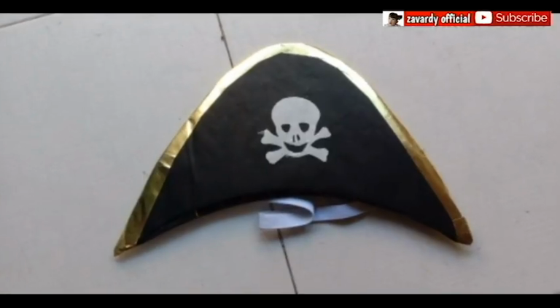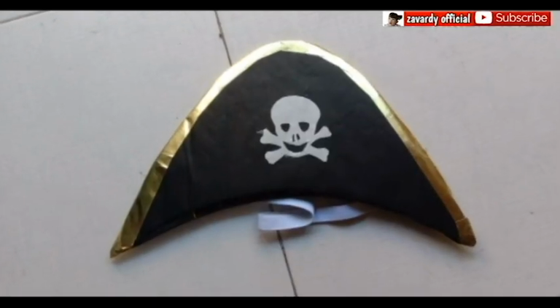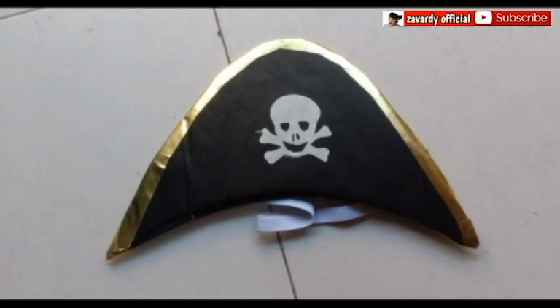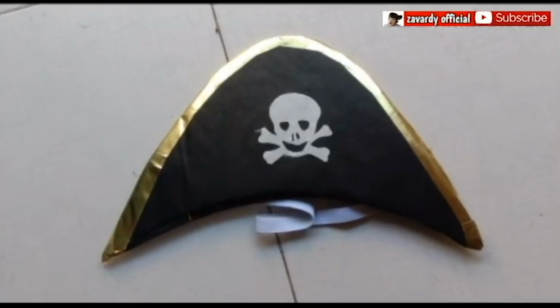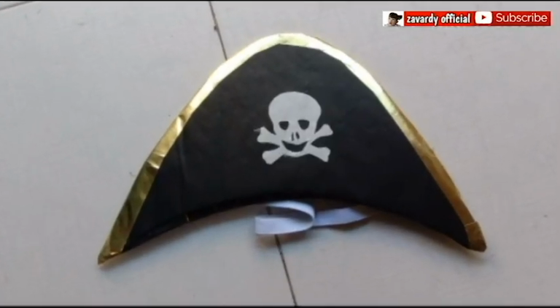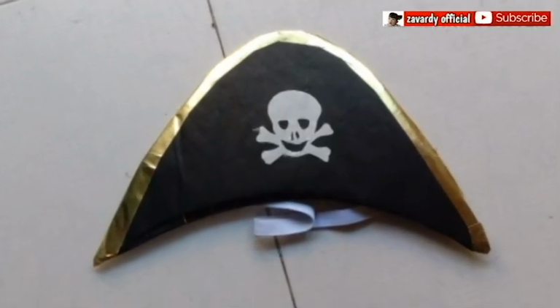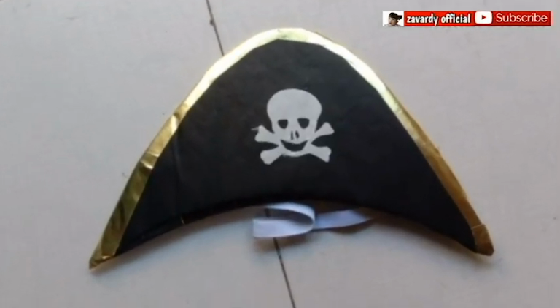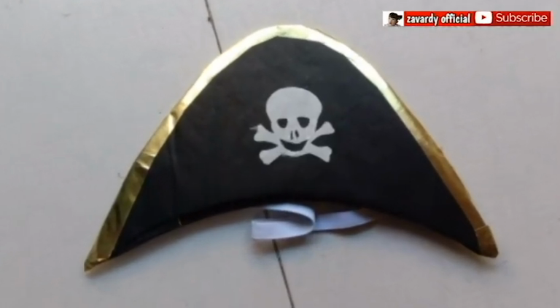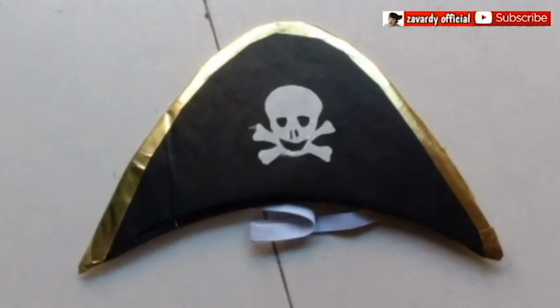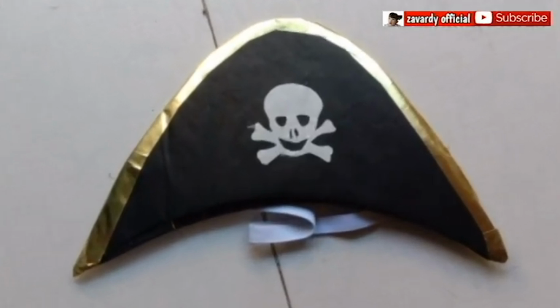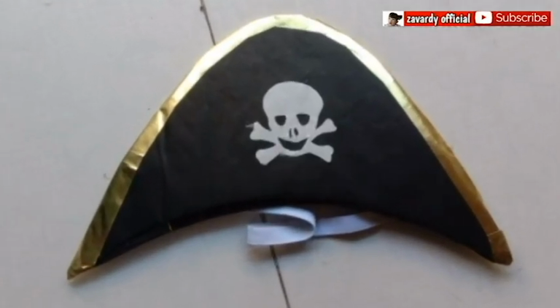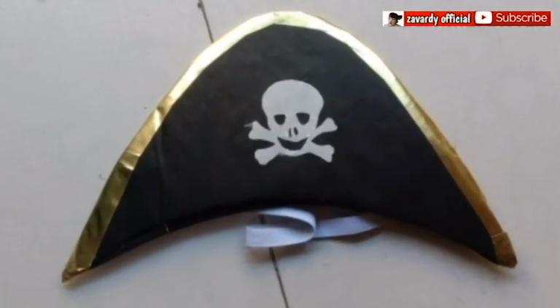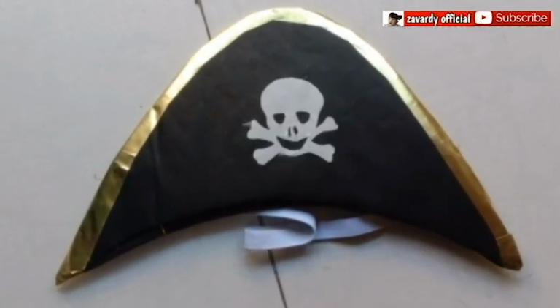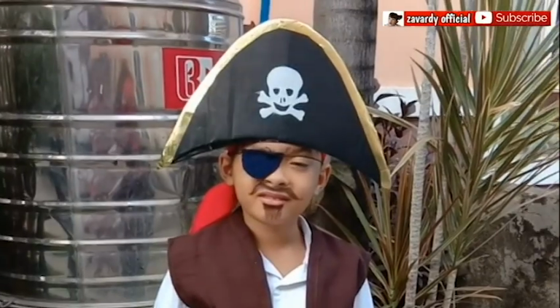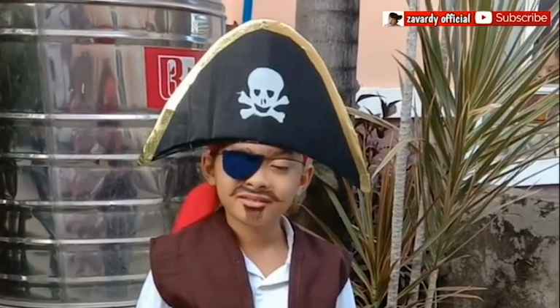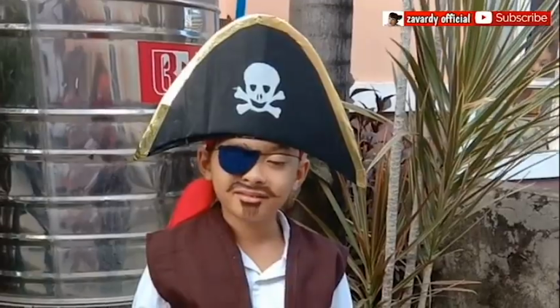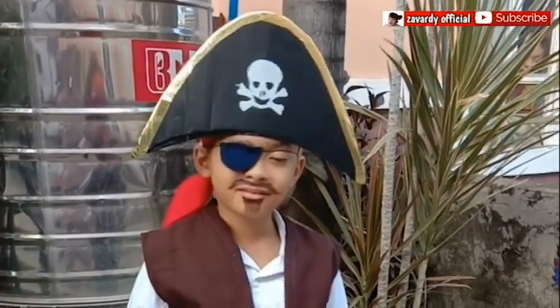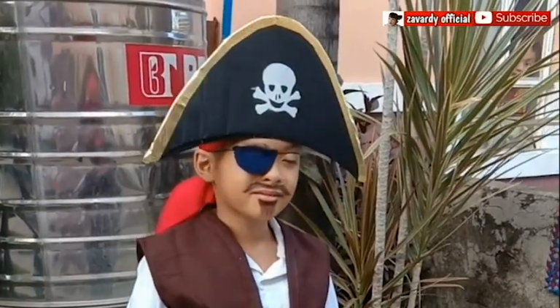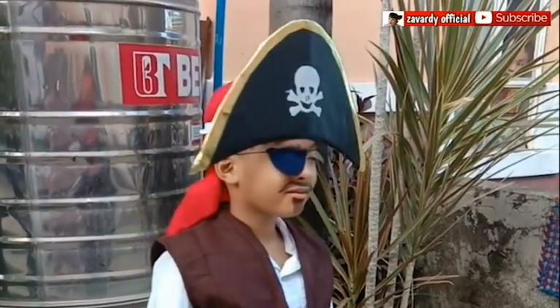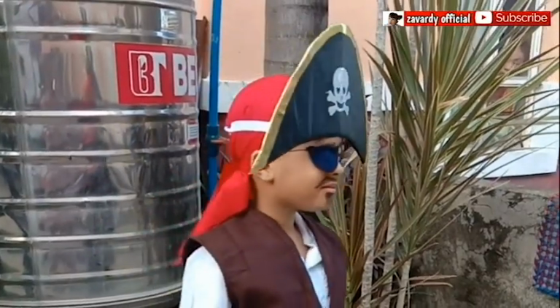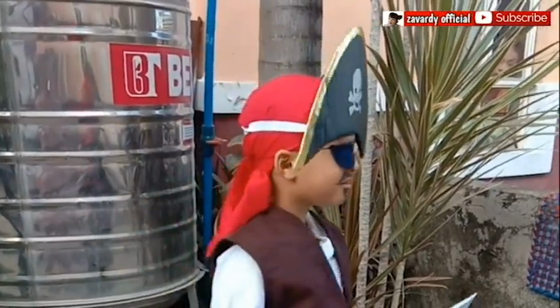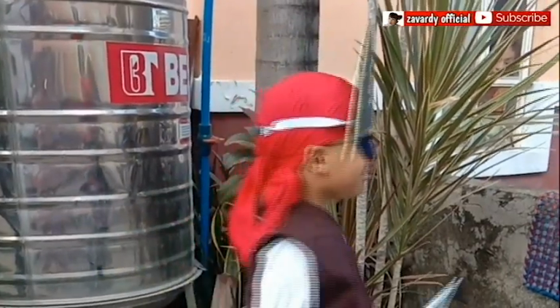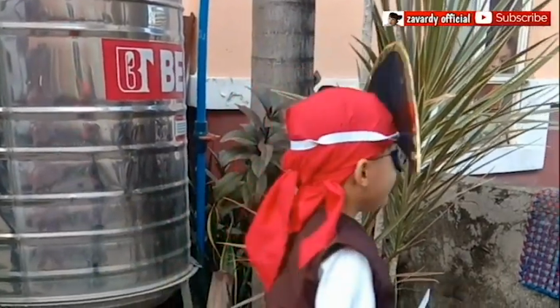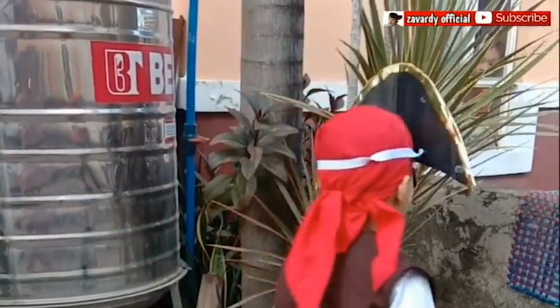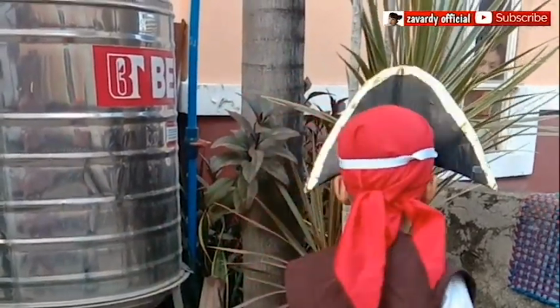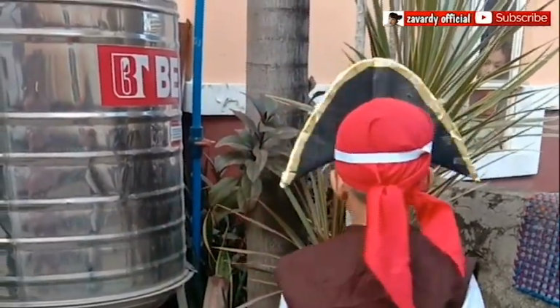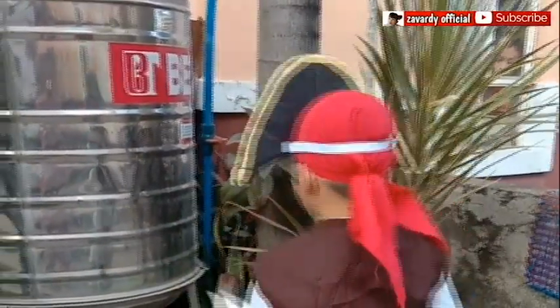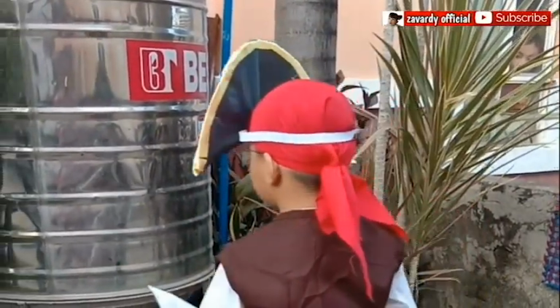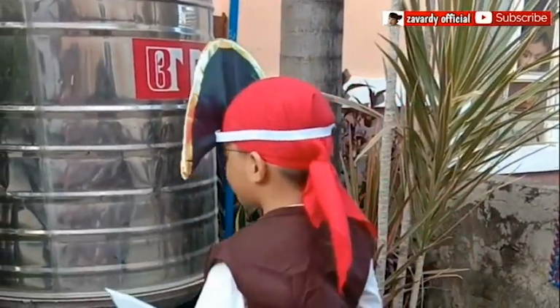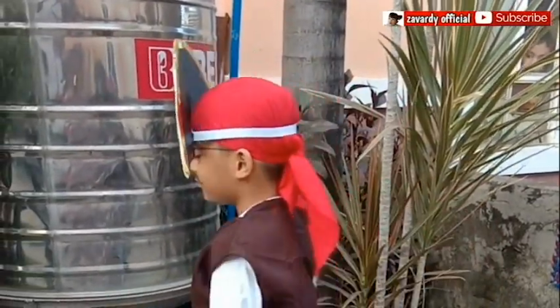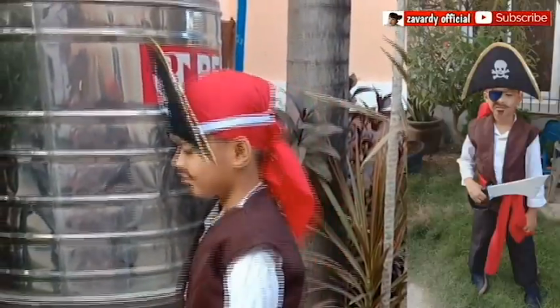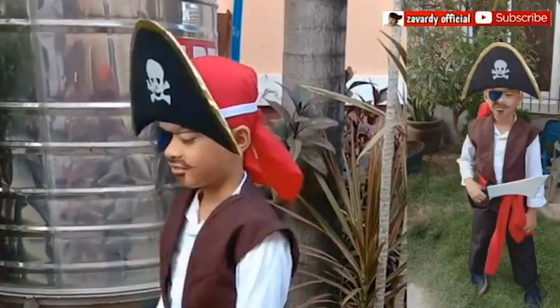And it's done! So simple, yet looks so elegant. Thank you for watching! More DIY videos coming up, so please don't forget to subscribe! See you on my next video tutorials! Bye!